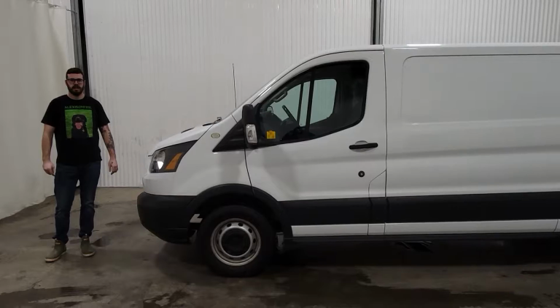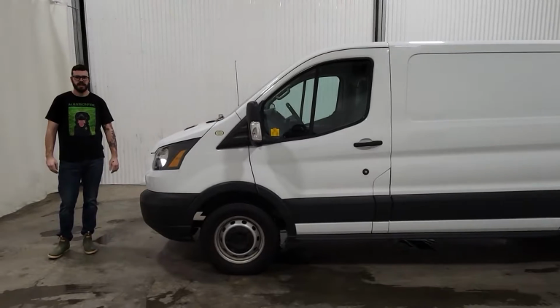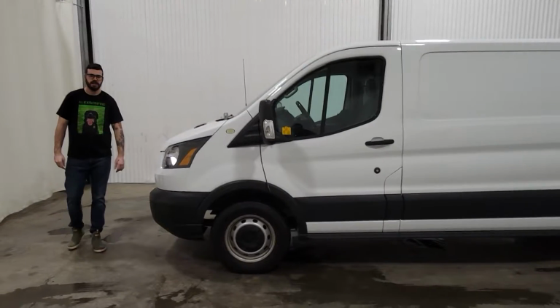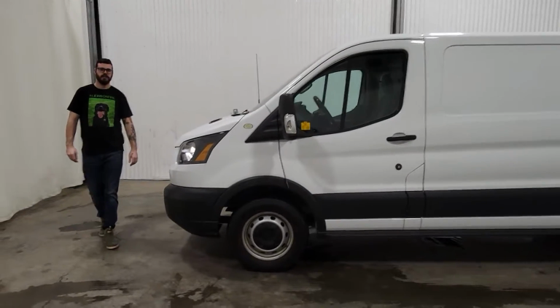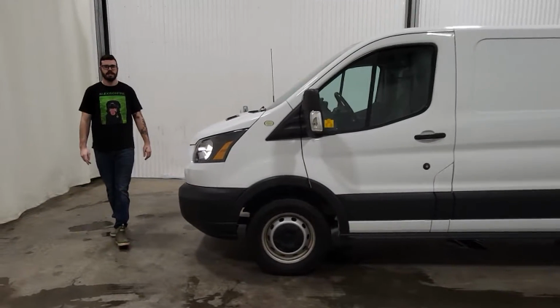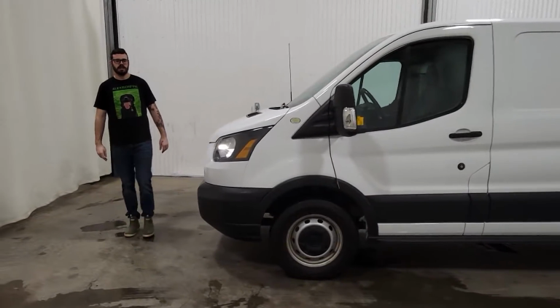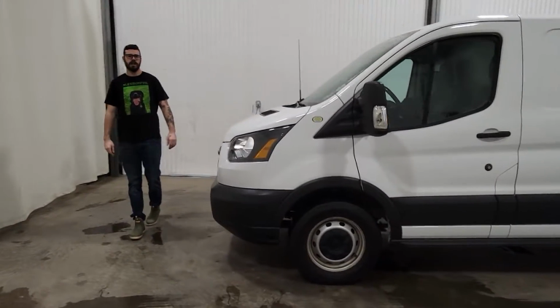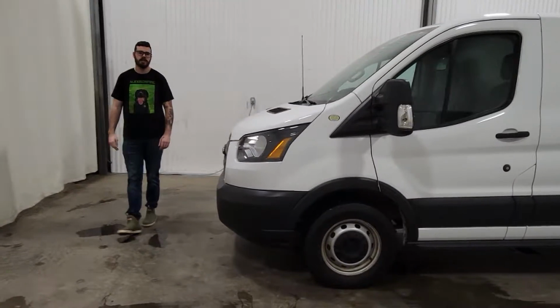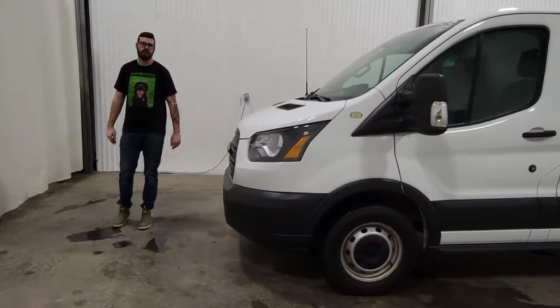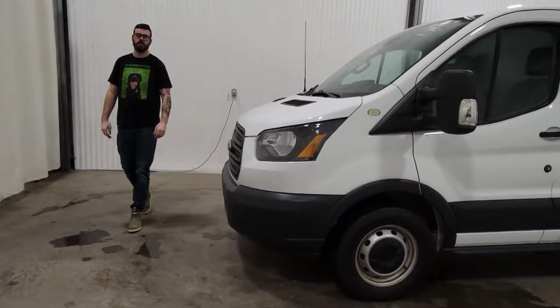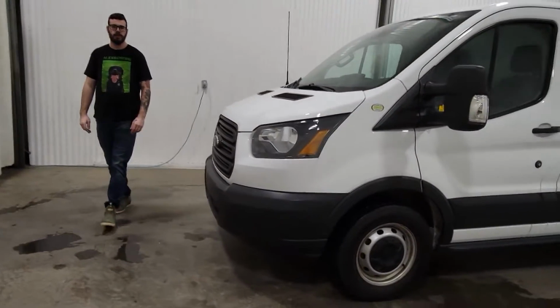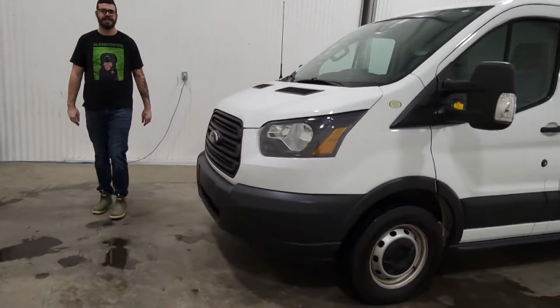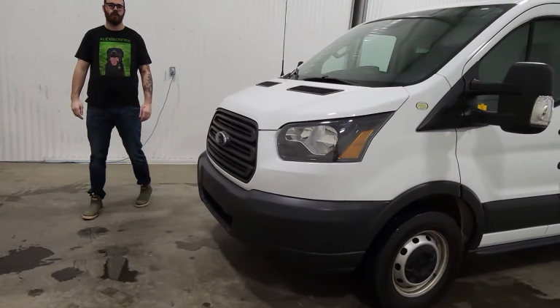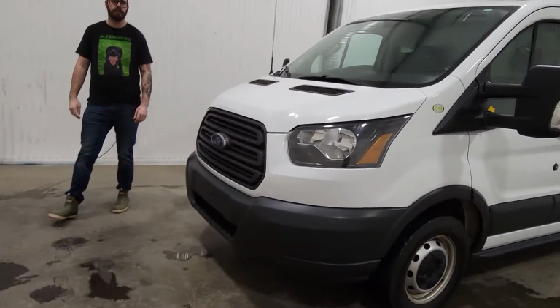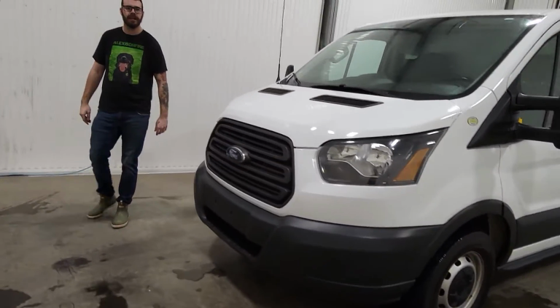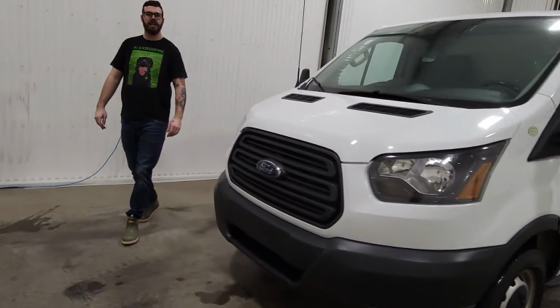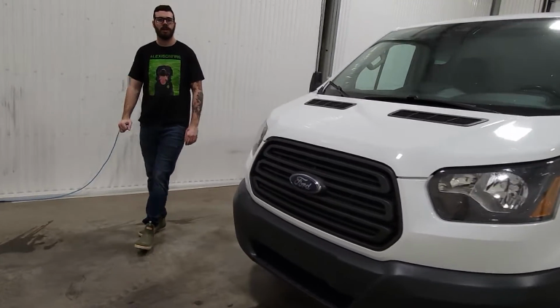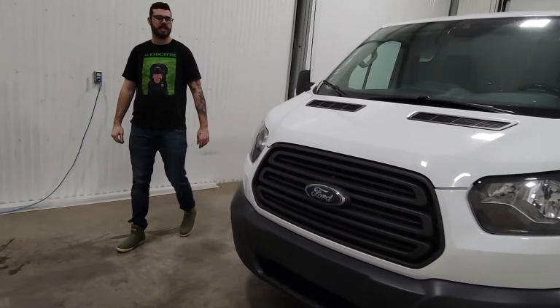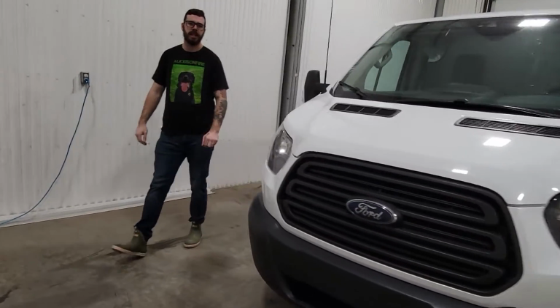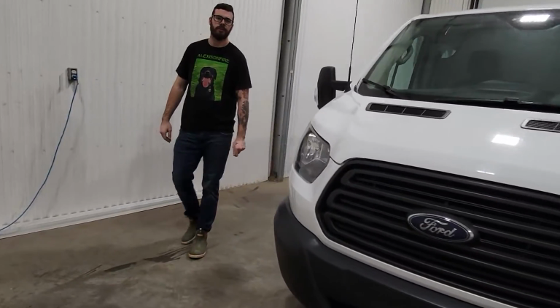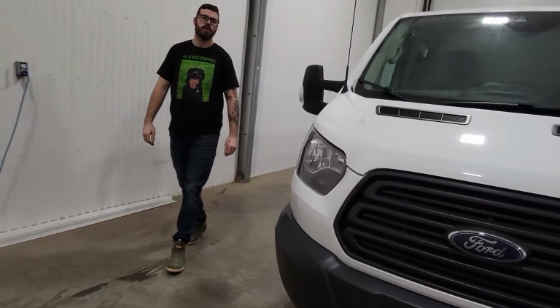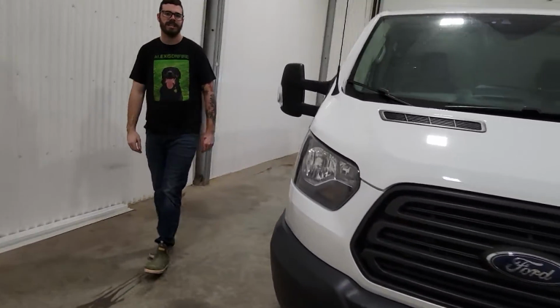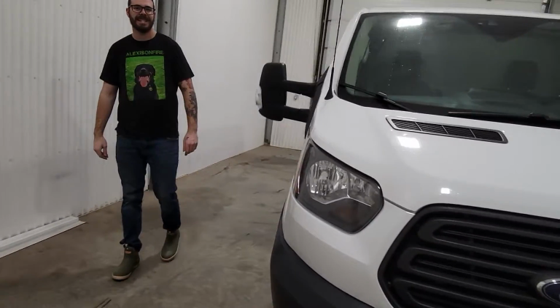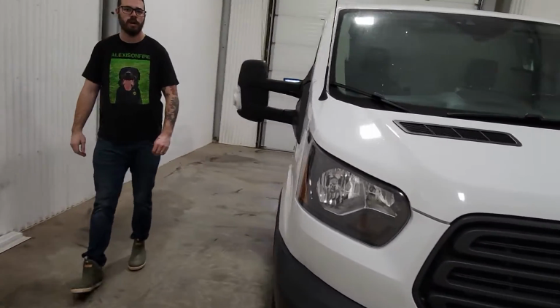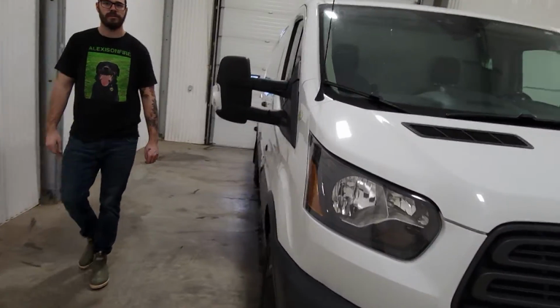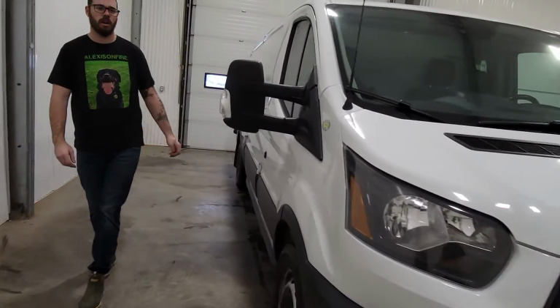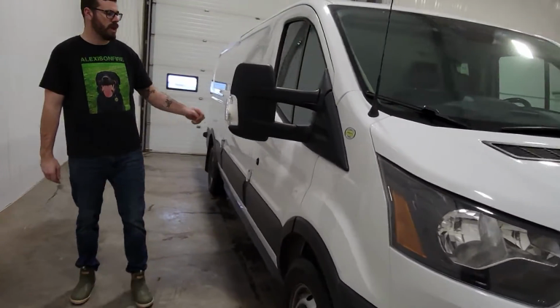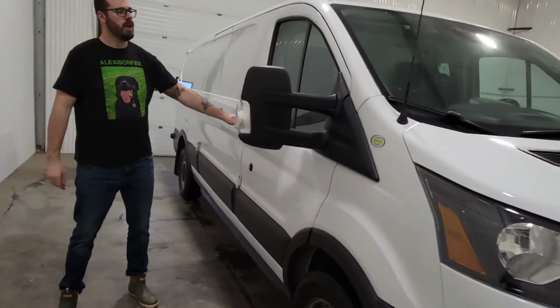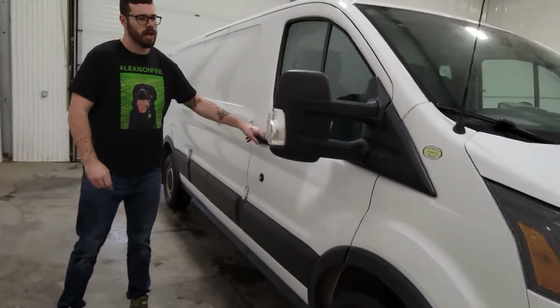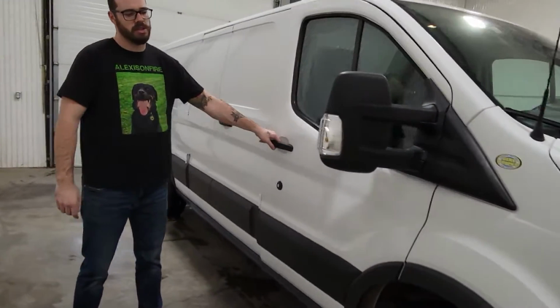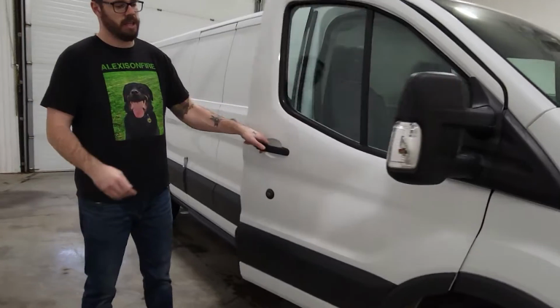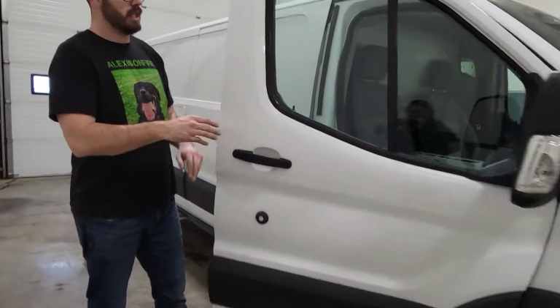Hi guys, it's Jamie from Sassoon Truck Center. This is stock number 4261P — a 2016 Ford Transit T-150 cargo van with 179k miles.